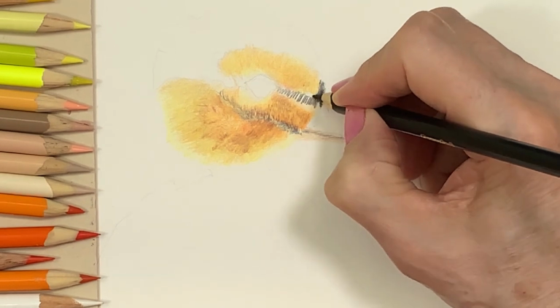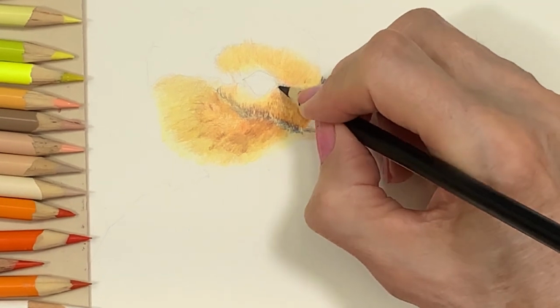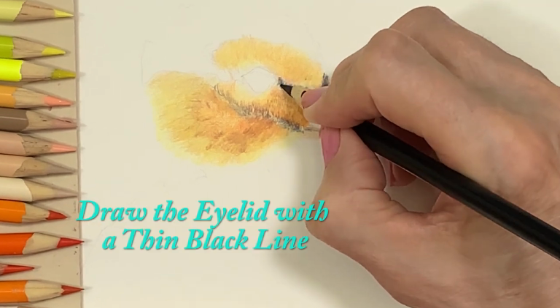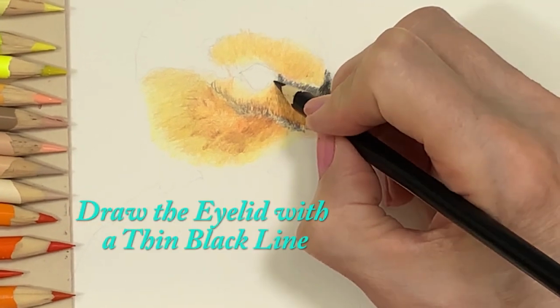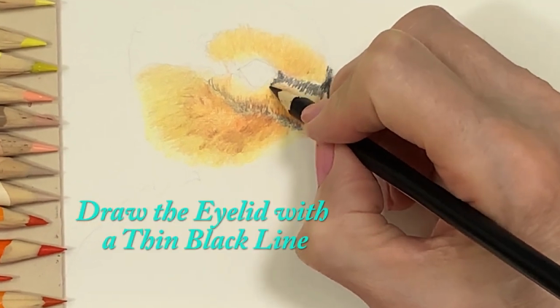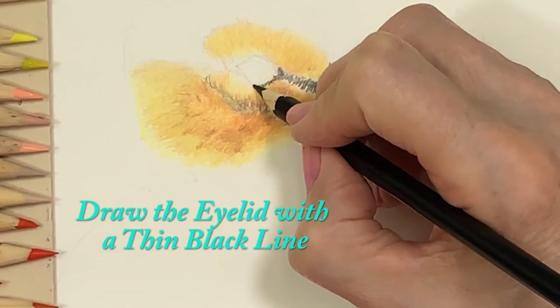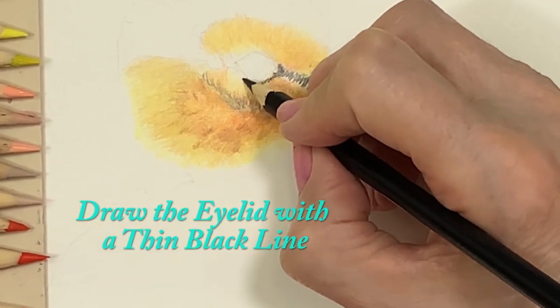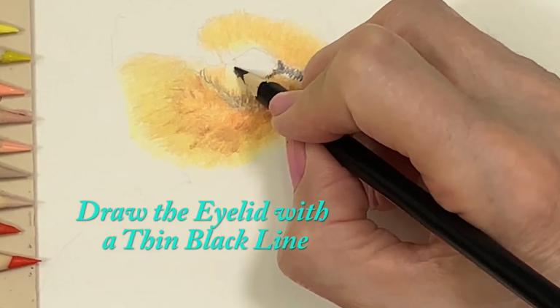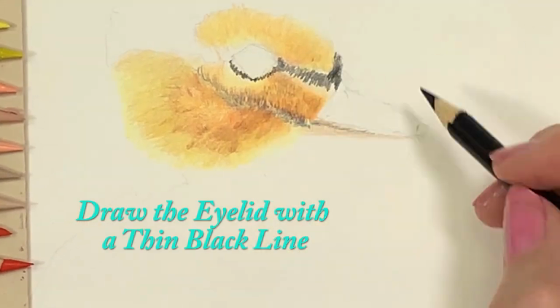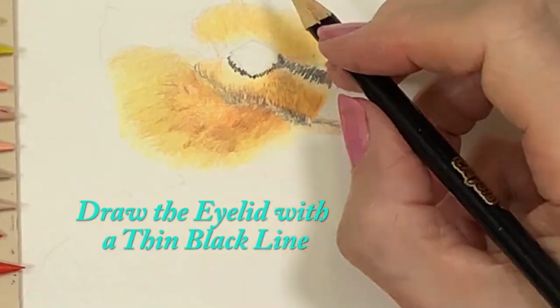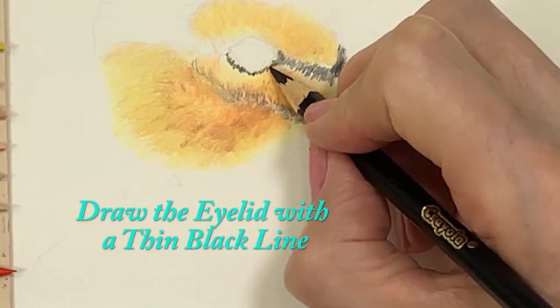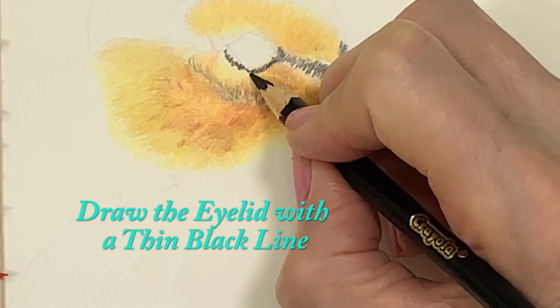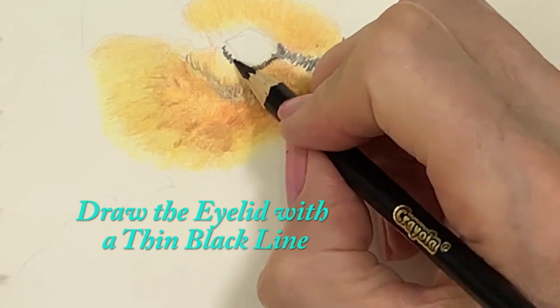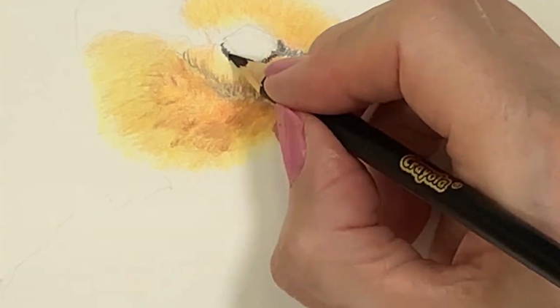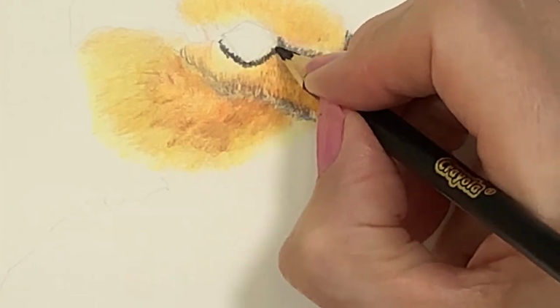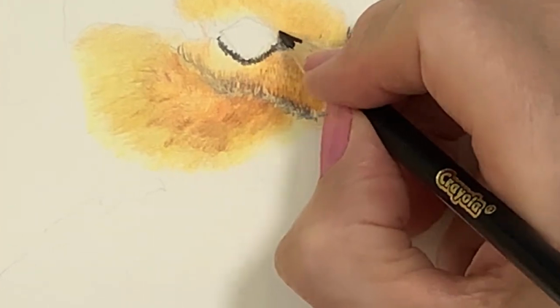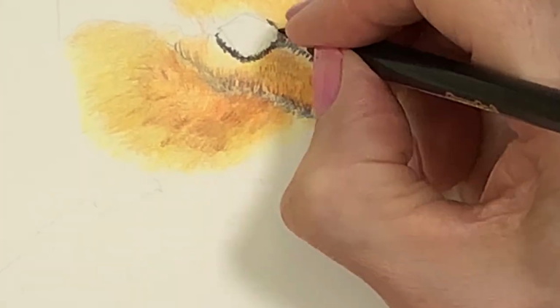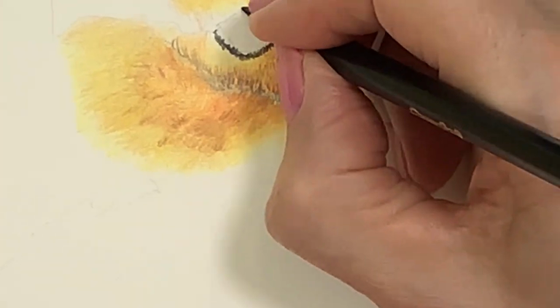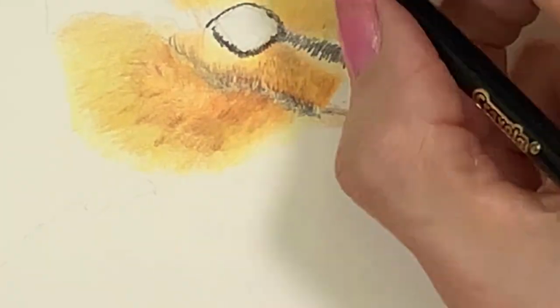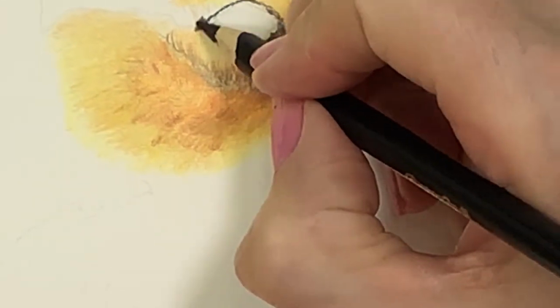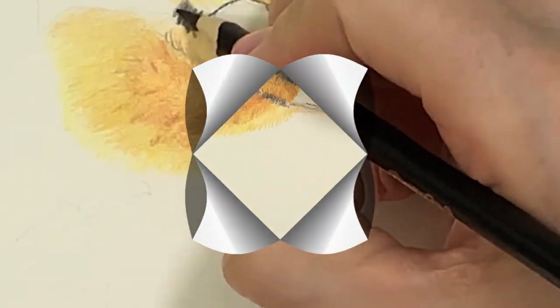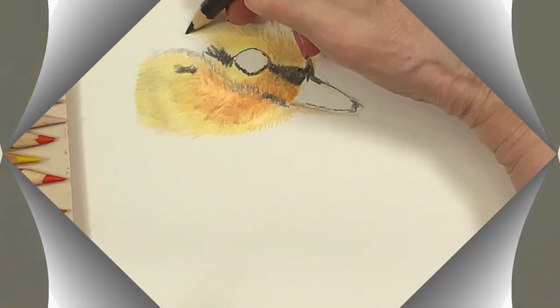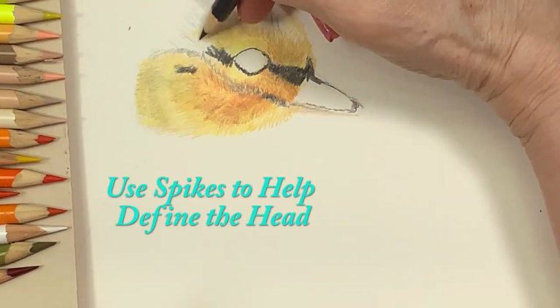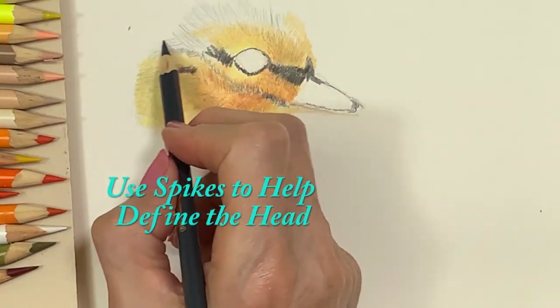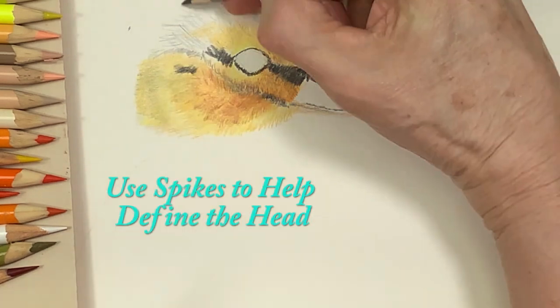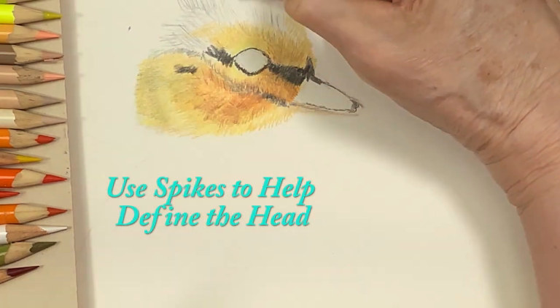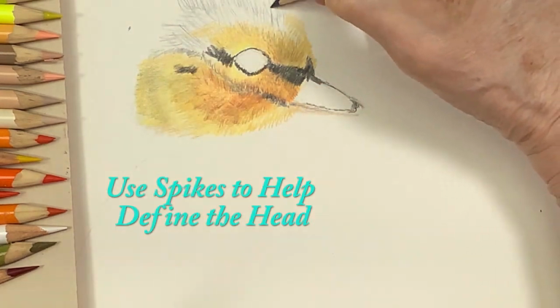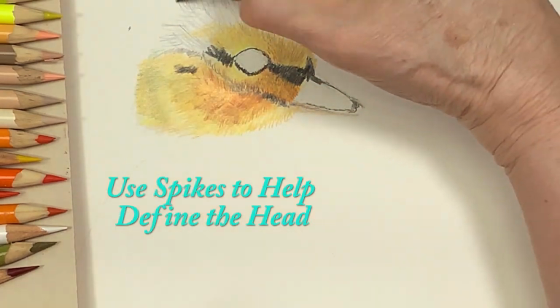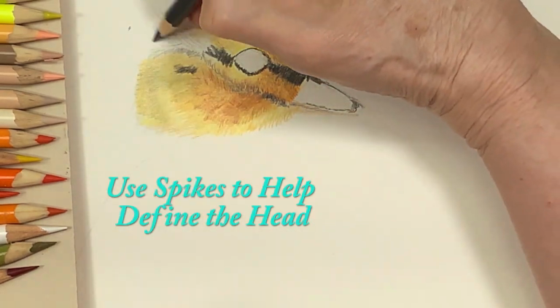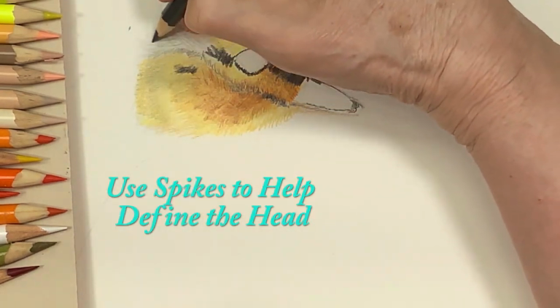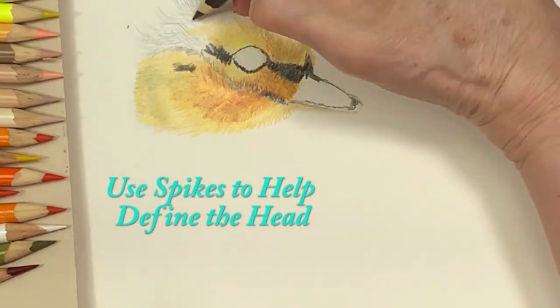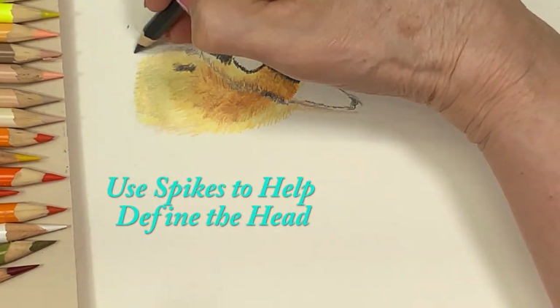Next, you draw the eyelid with a thin black line. This will put the necessary depth into the eye socket. The black spikes Helen is drawing help define the shape of the head.